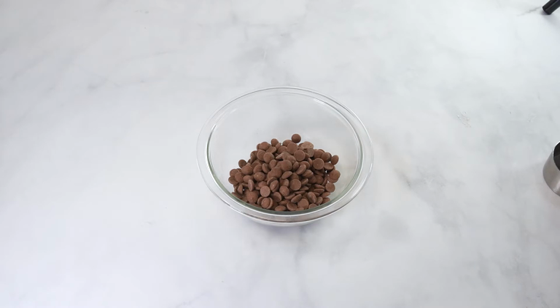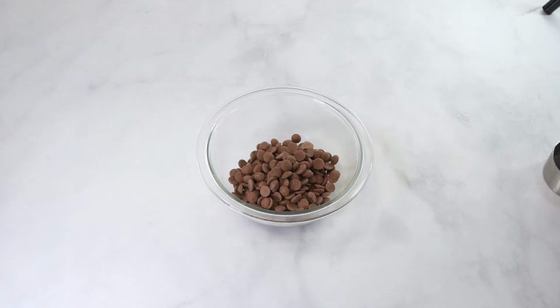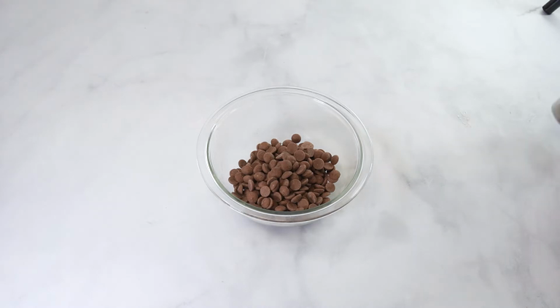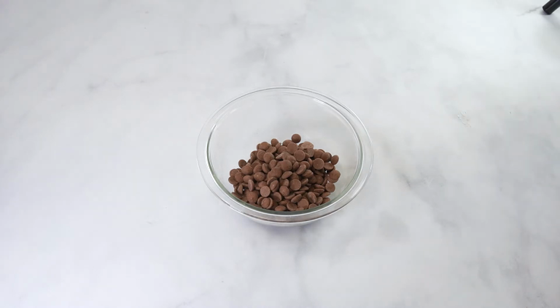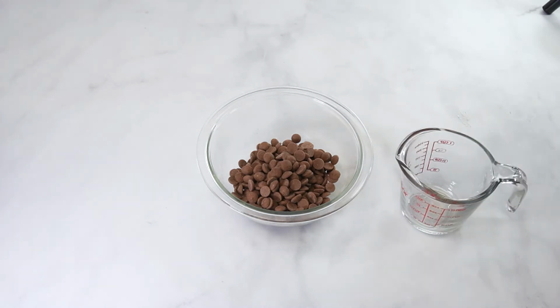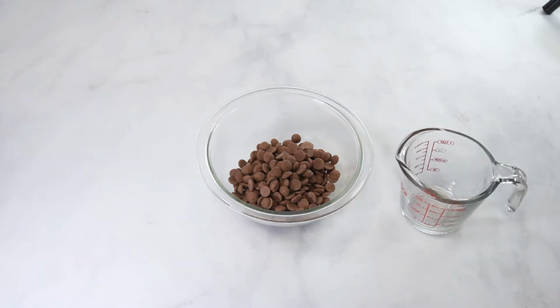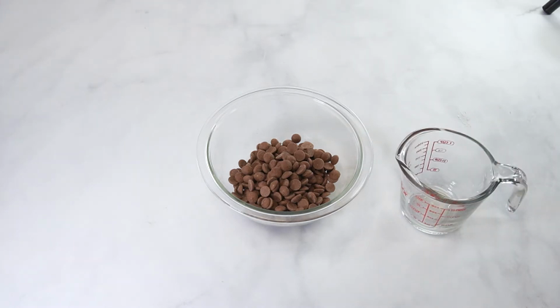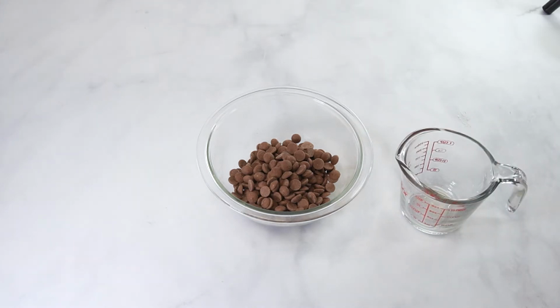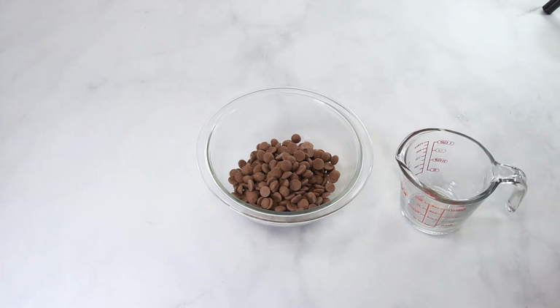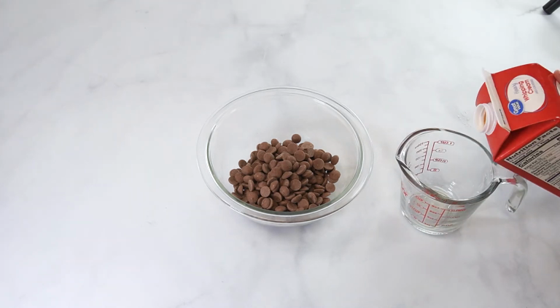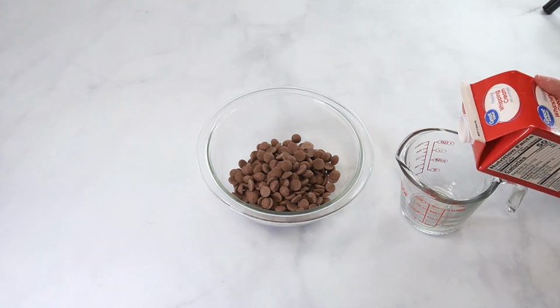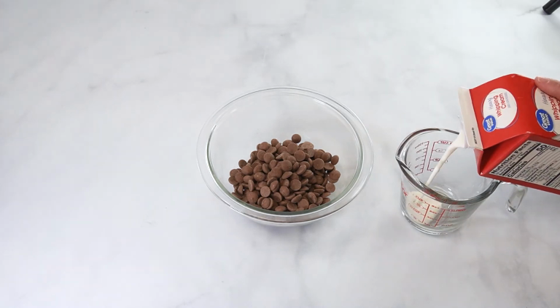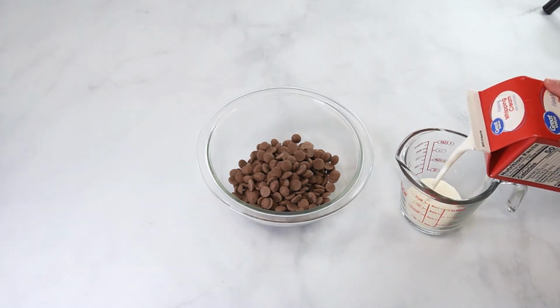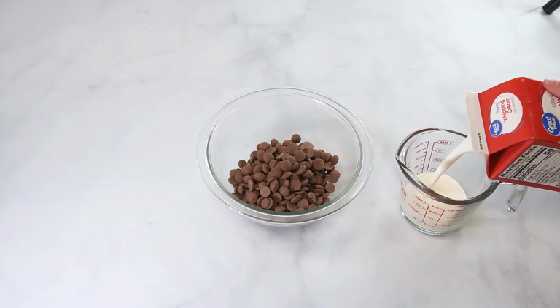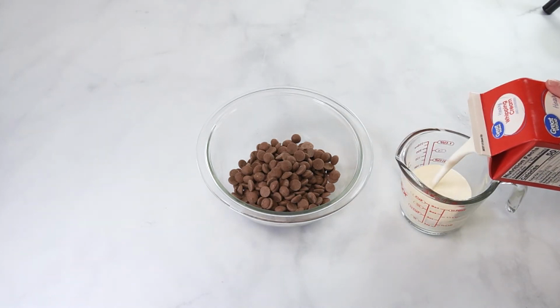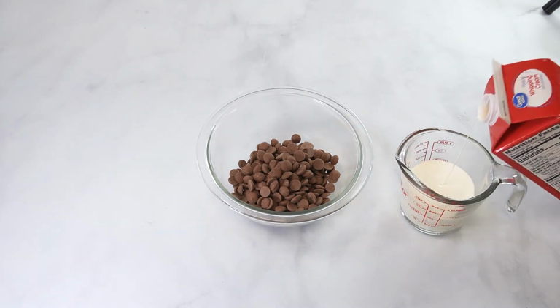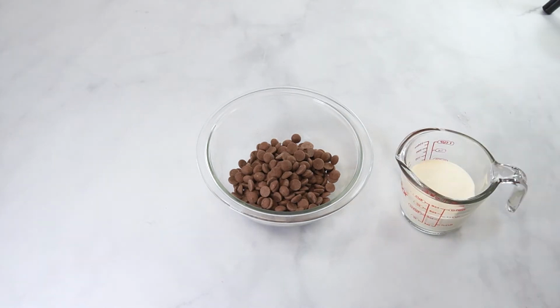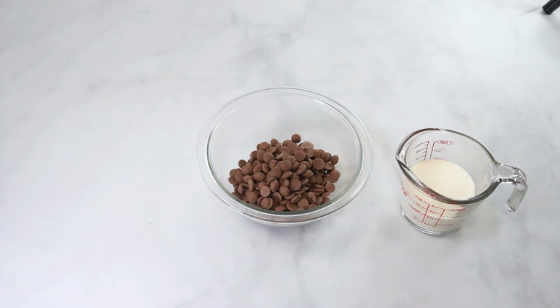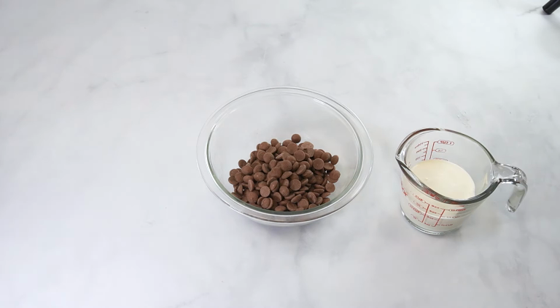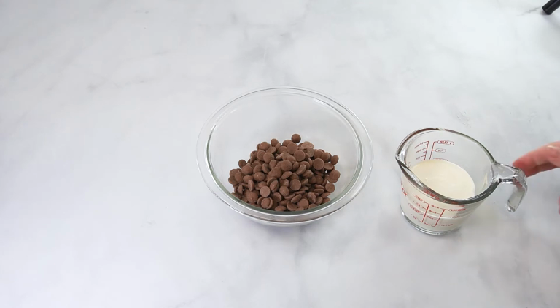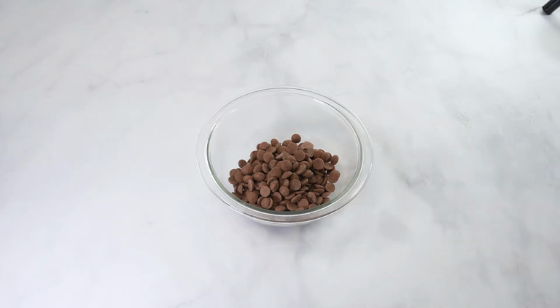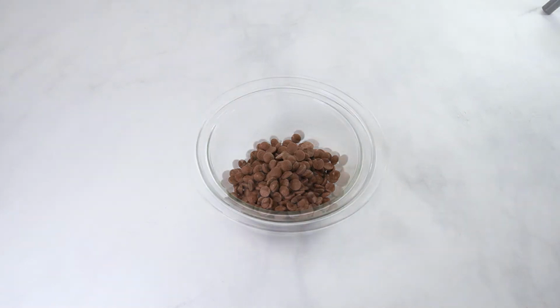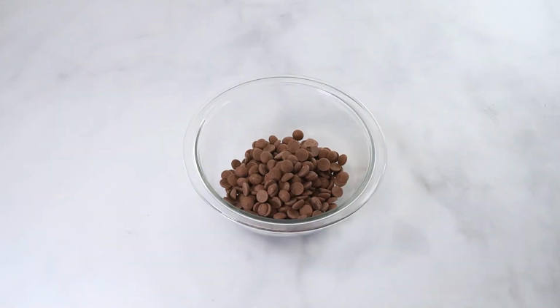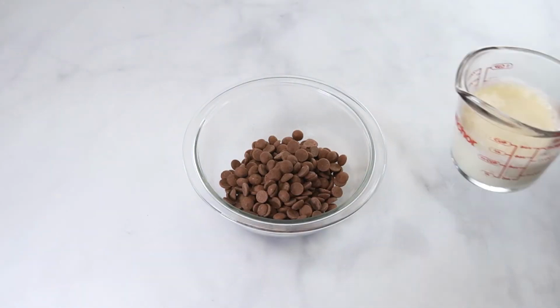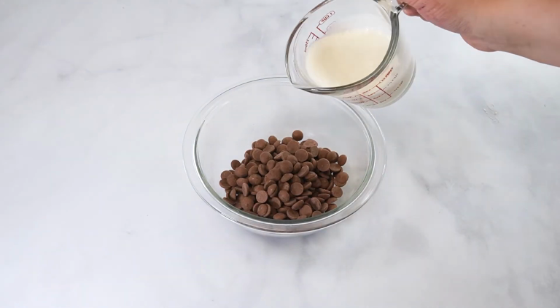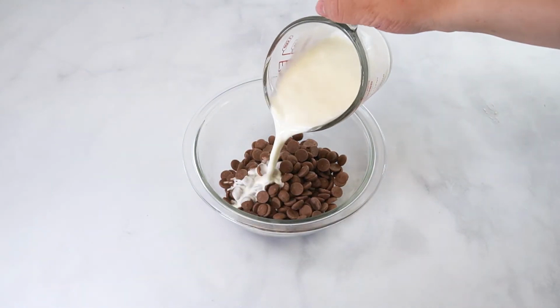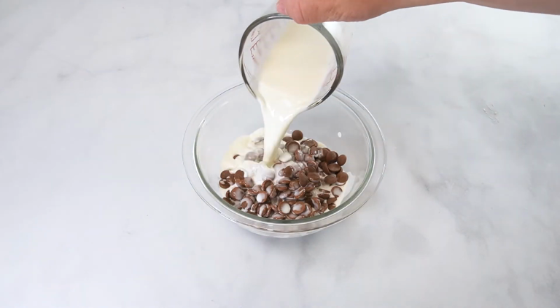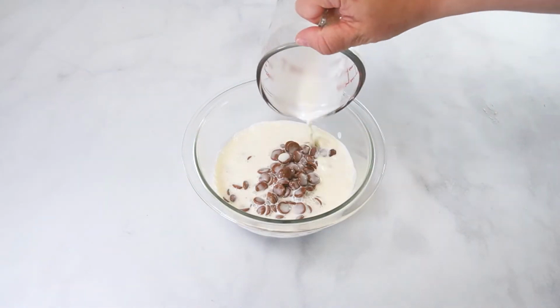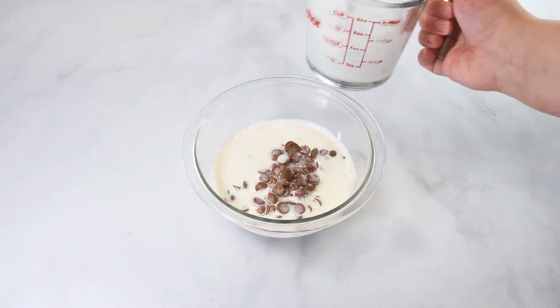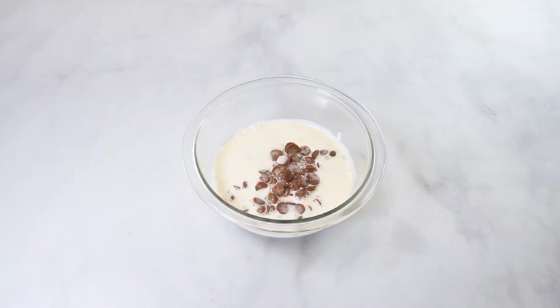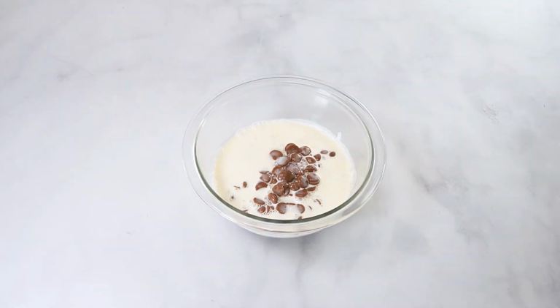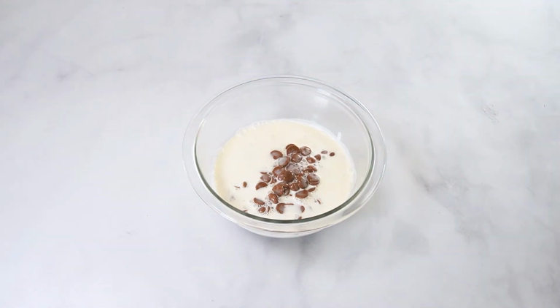For the next ratio, place 1 cup of milk chocolate in the bowl and pour half a cup of heavy cream over it, allow it to melt for 3 minutes, then stir together.